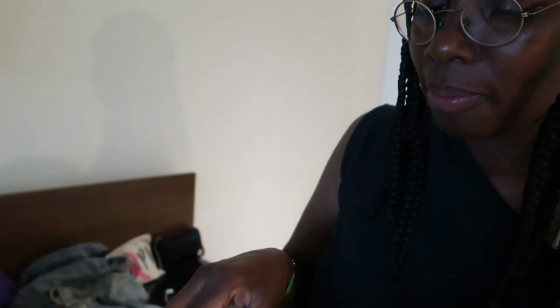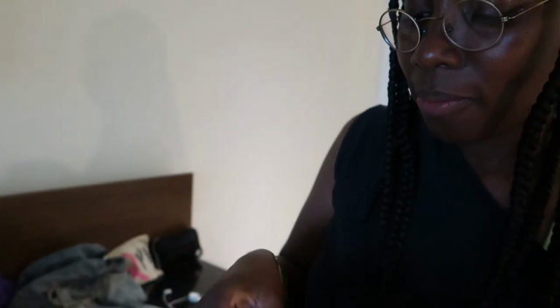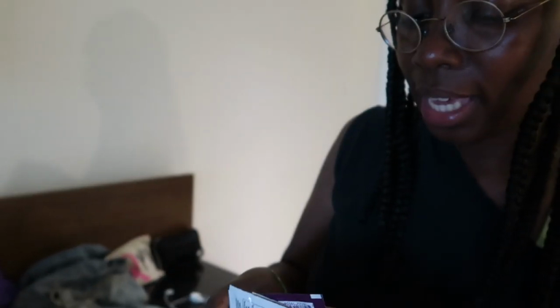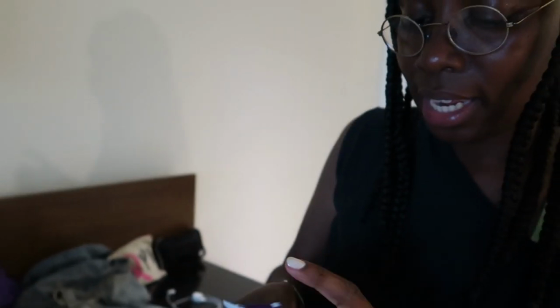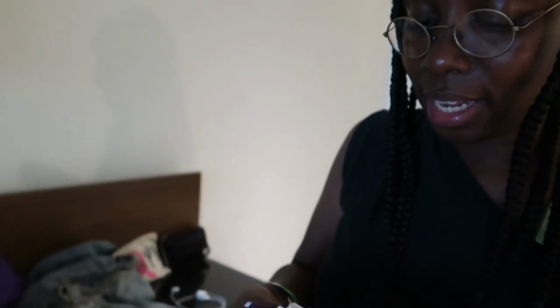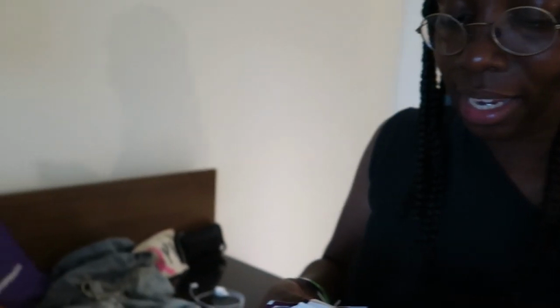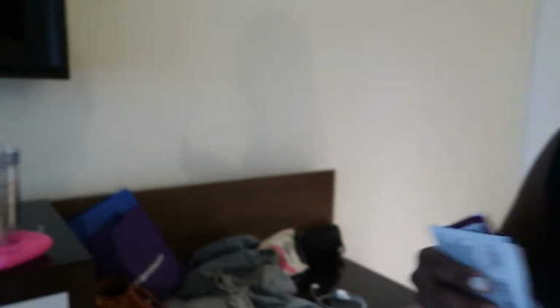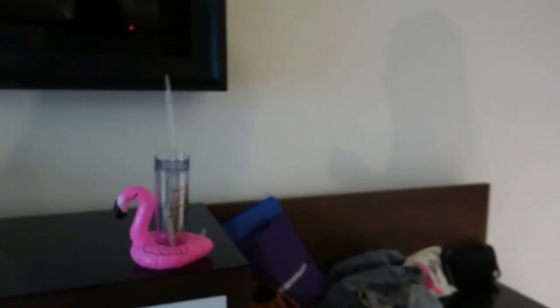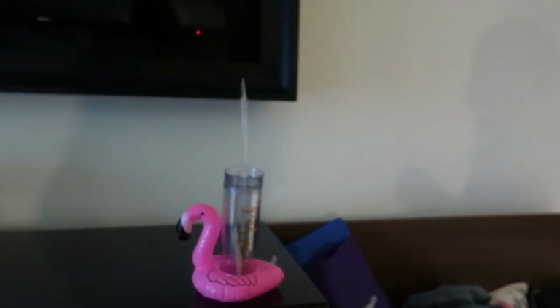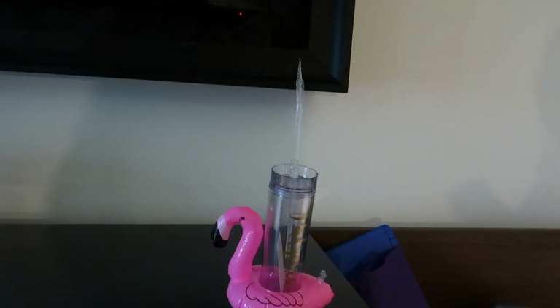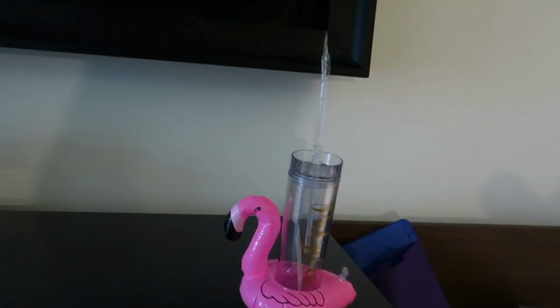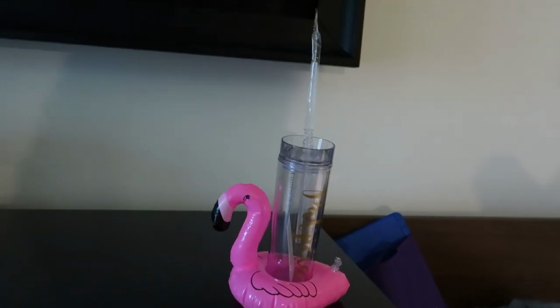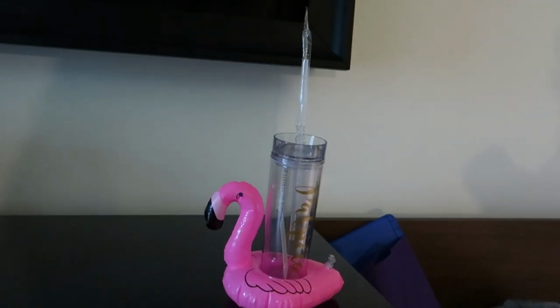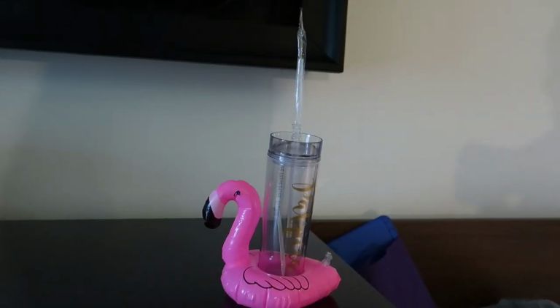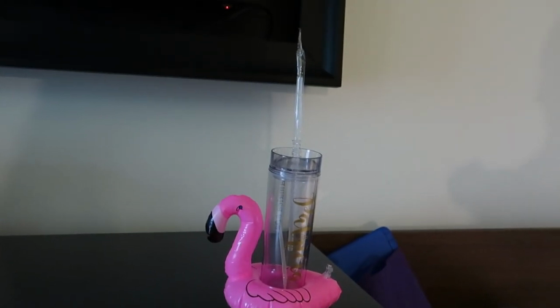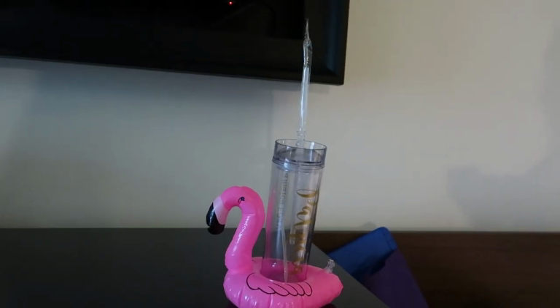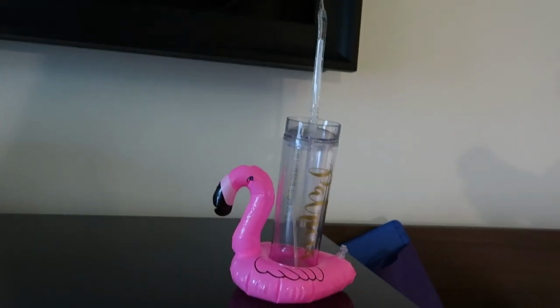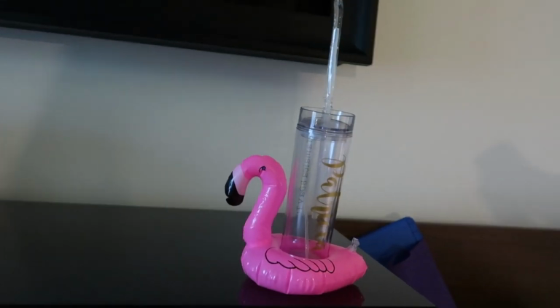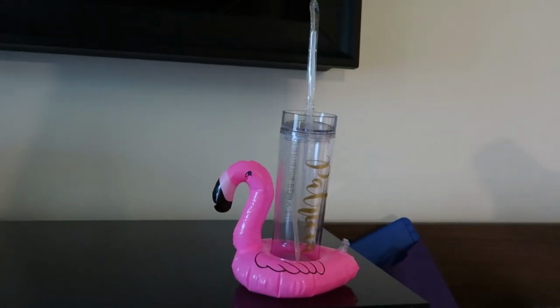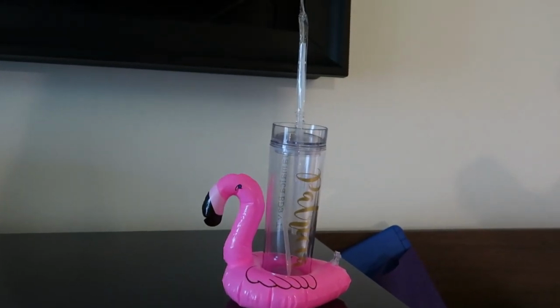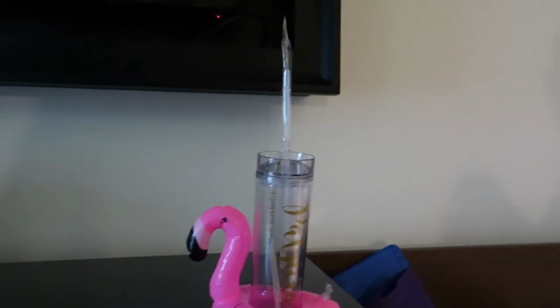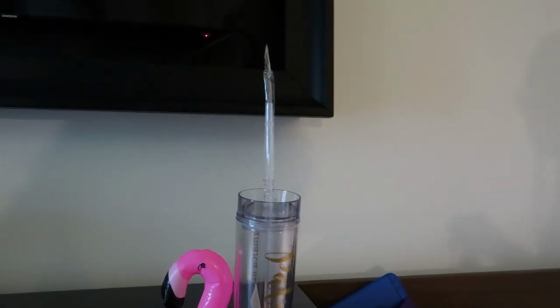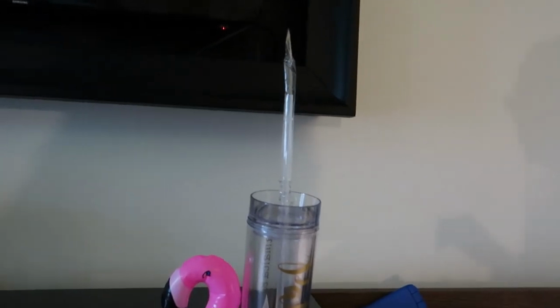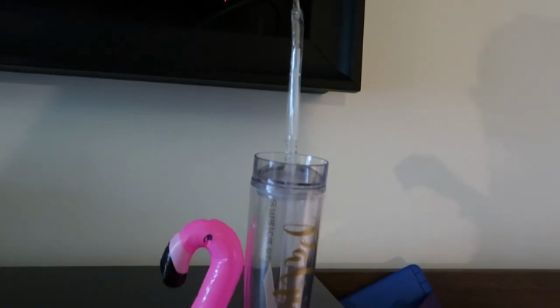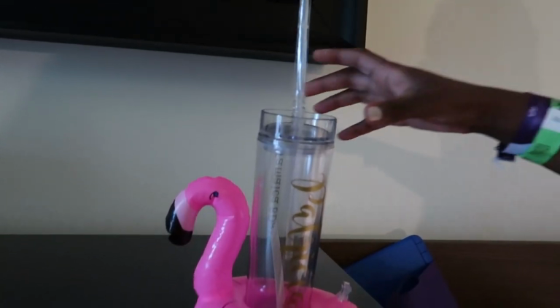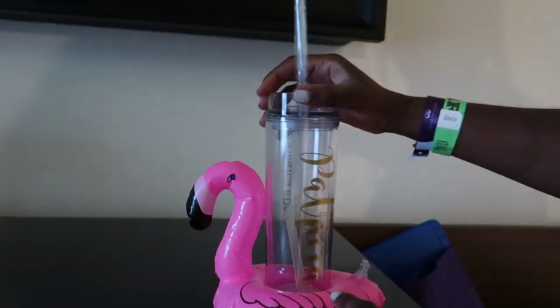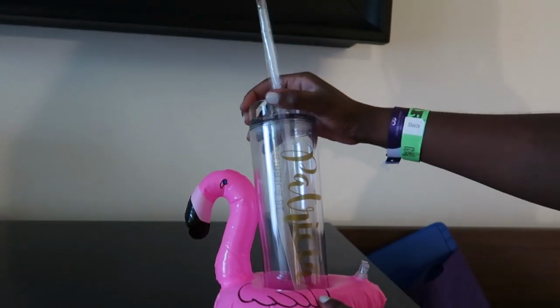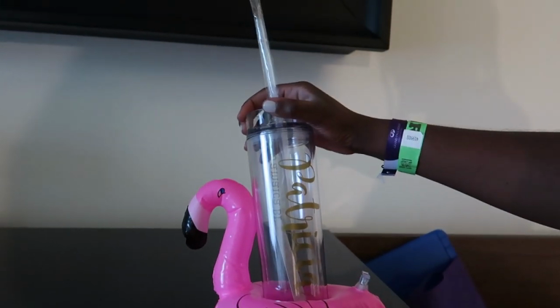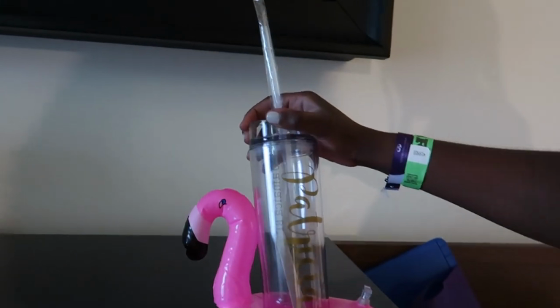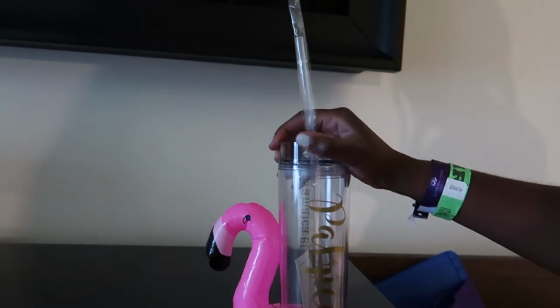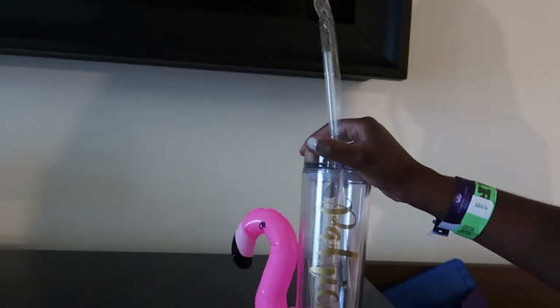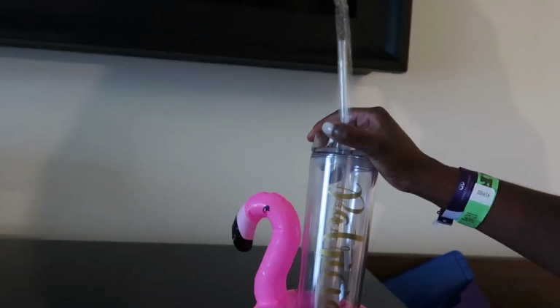They also came with little floaties and it has each of our names on it — isn't that so freaking cute!